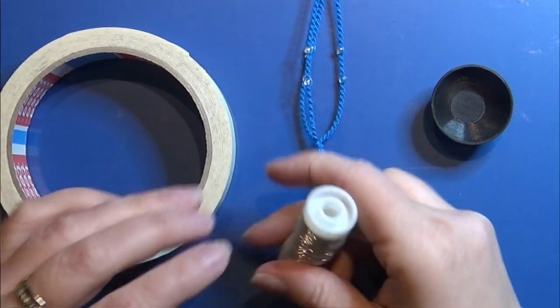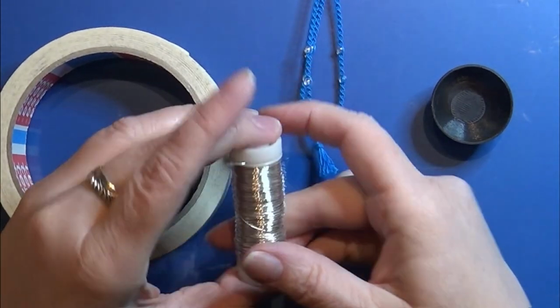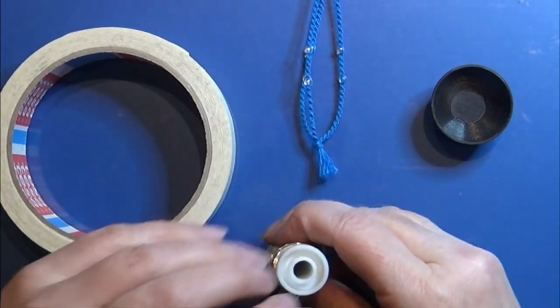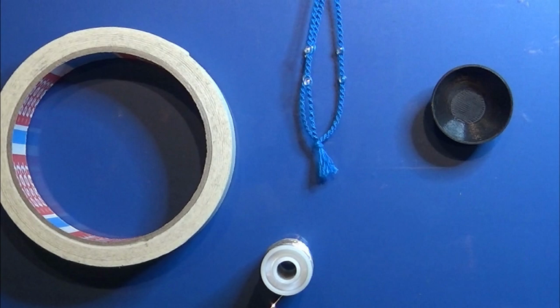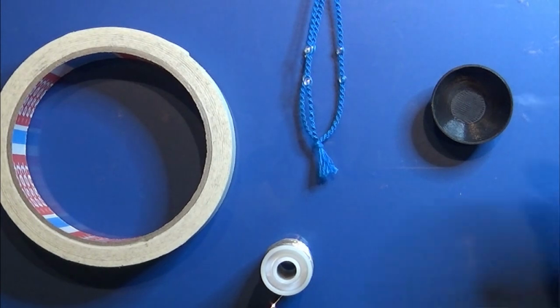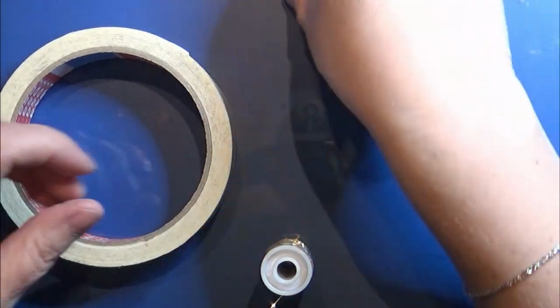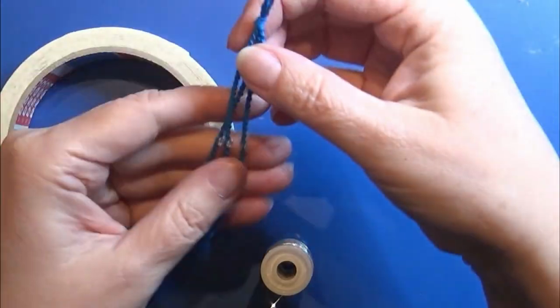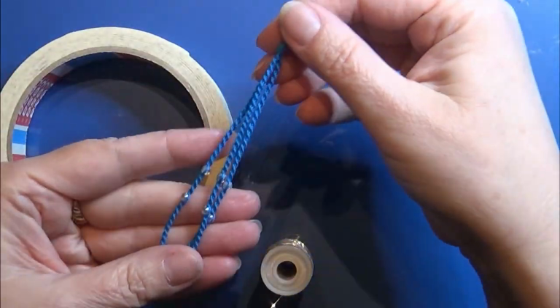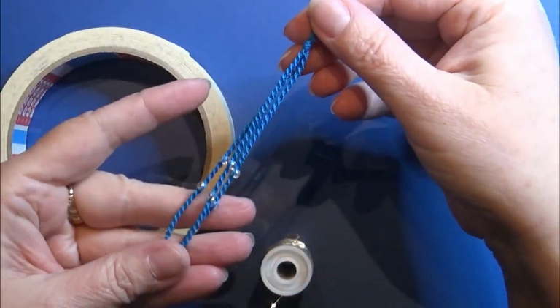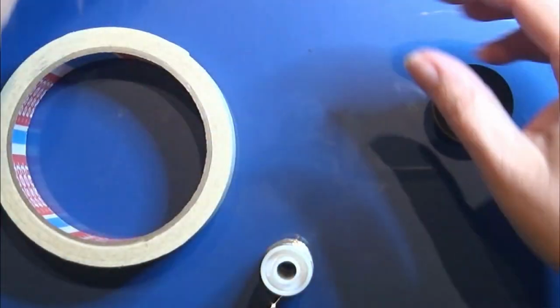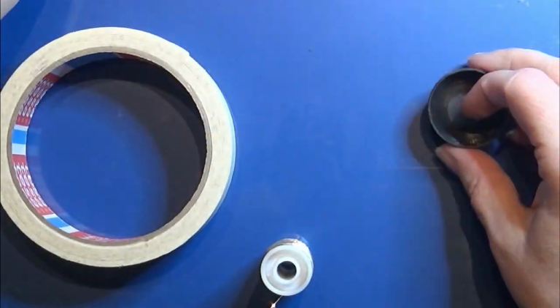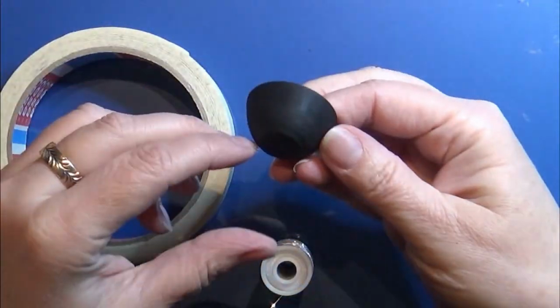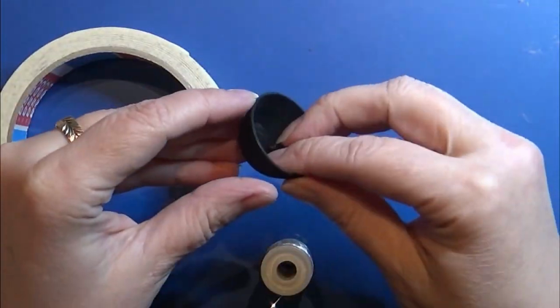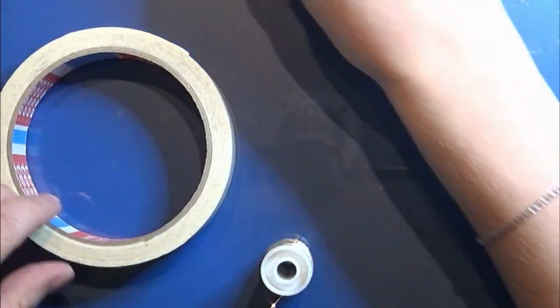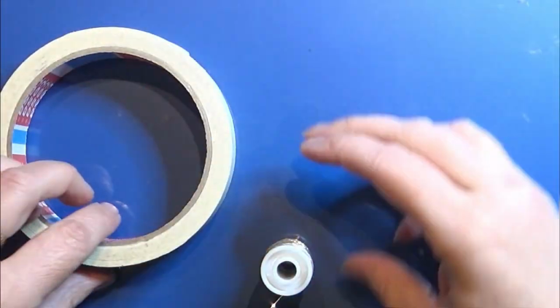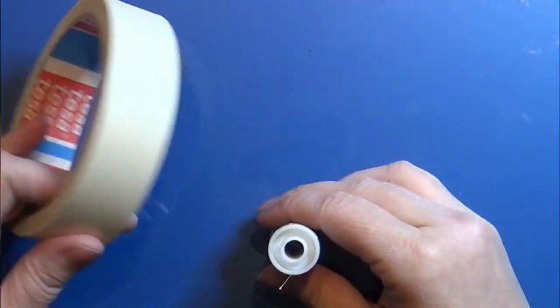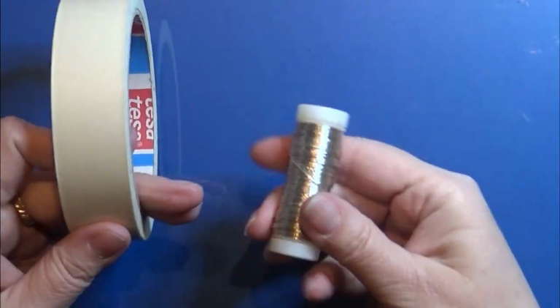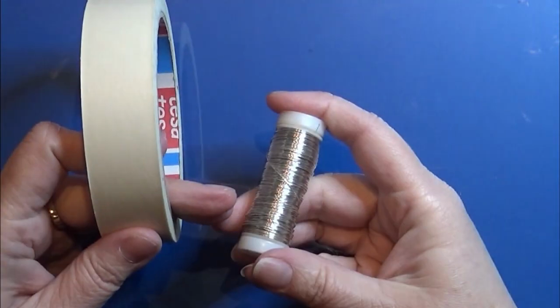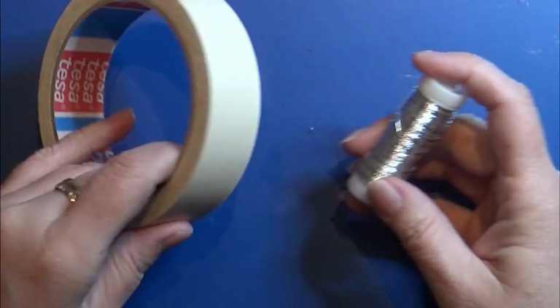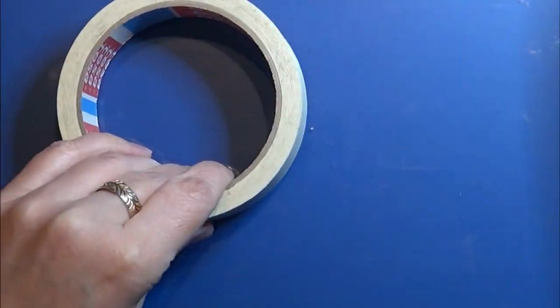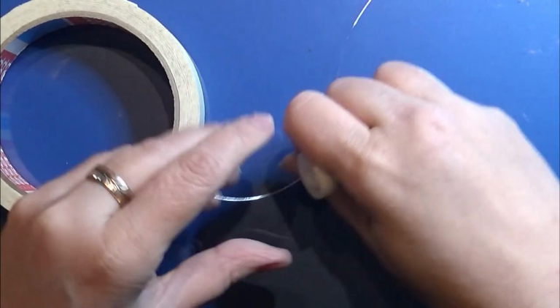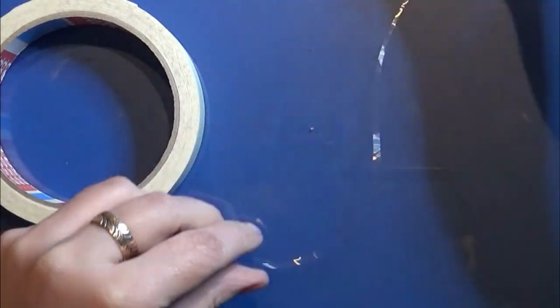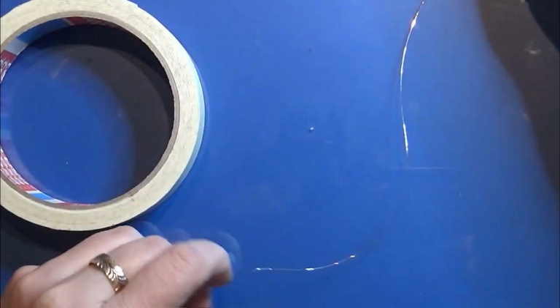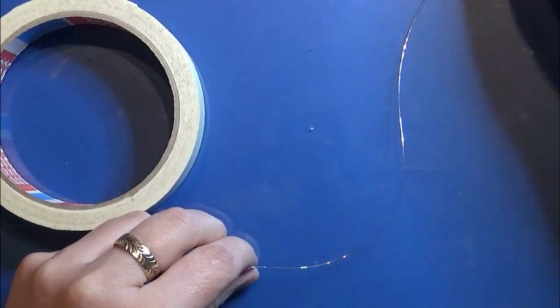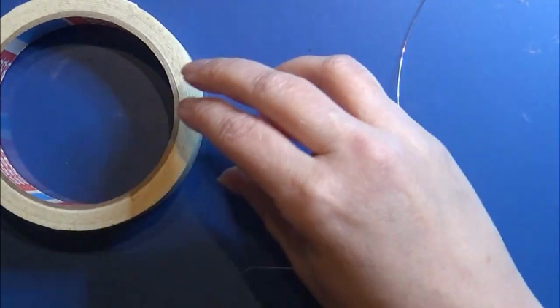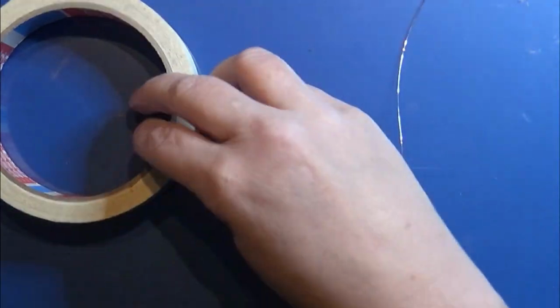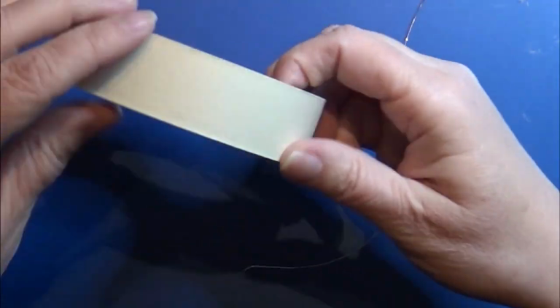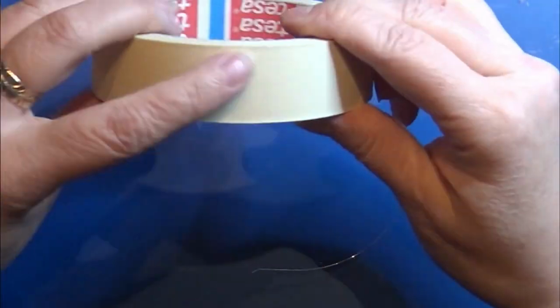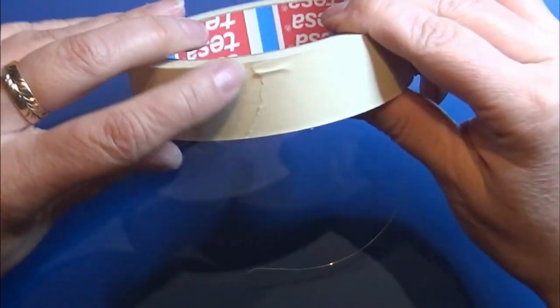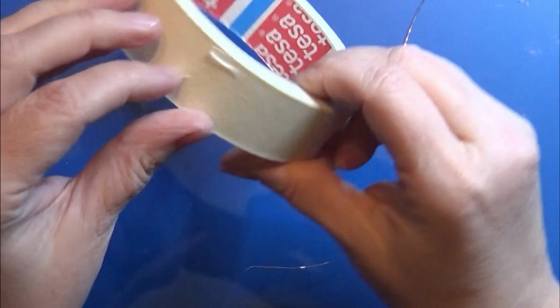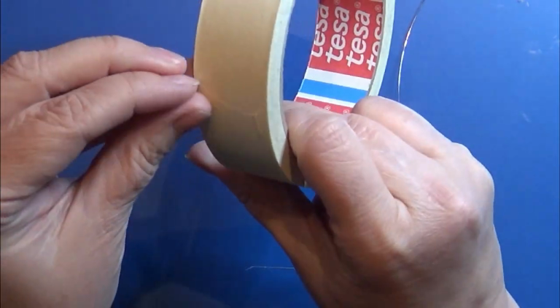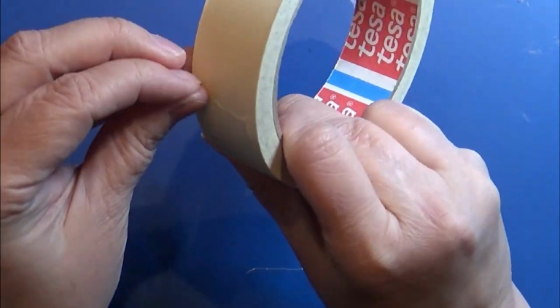I'm going to make a simple plant for this hanging planter. For that I'm using a thin wire and some masking tape.